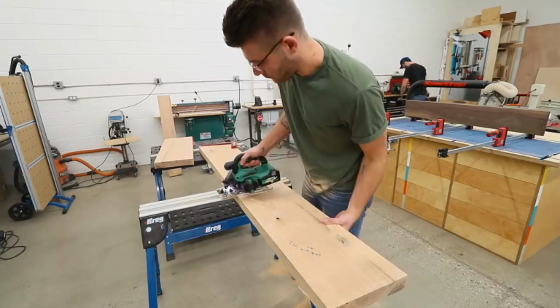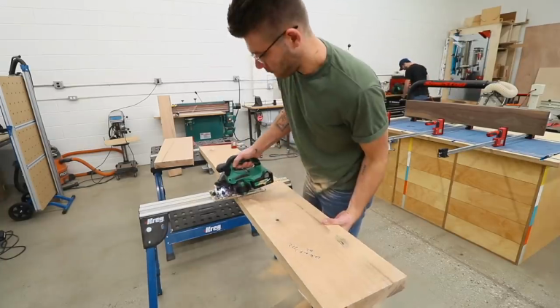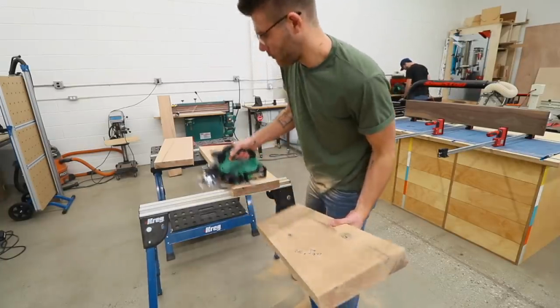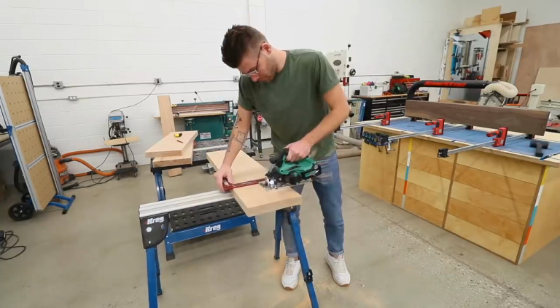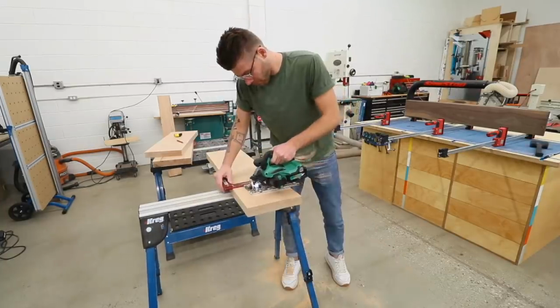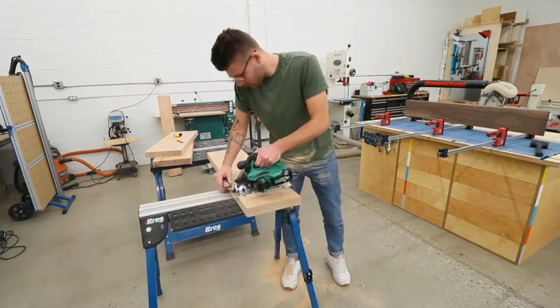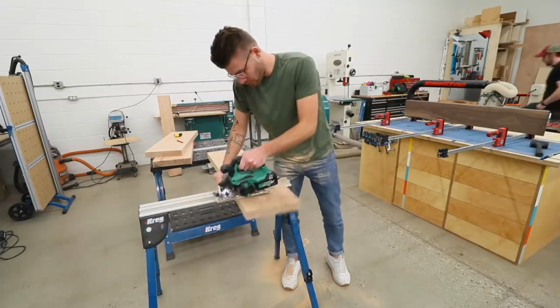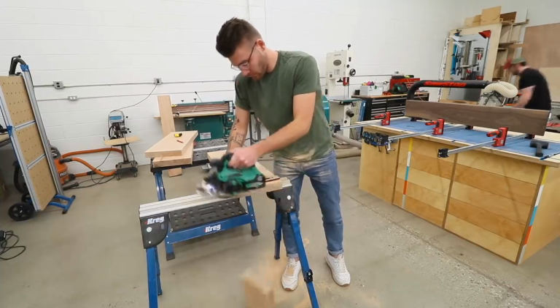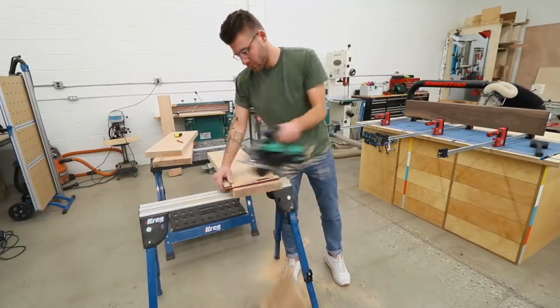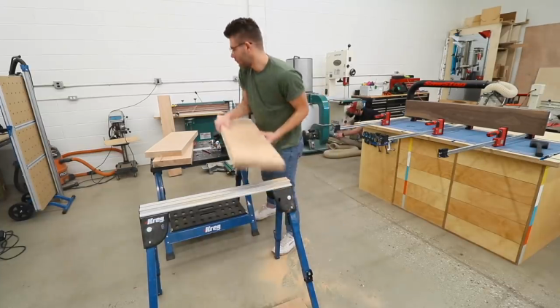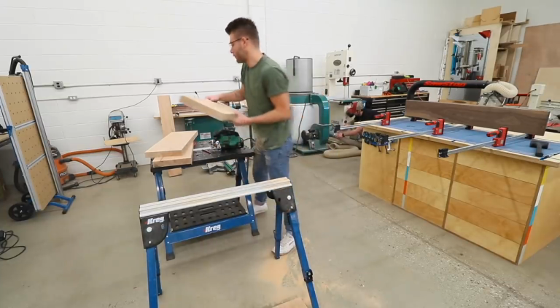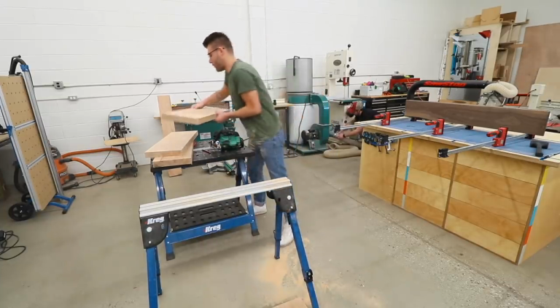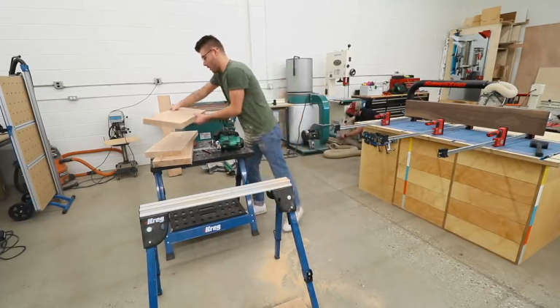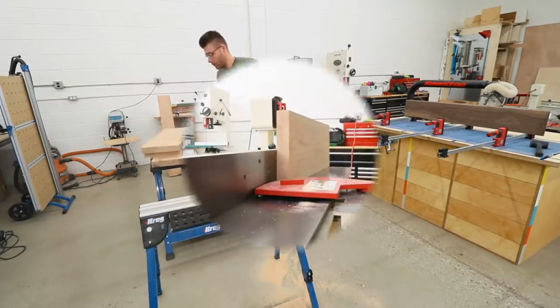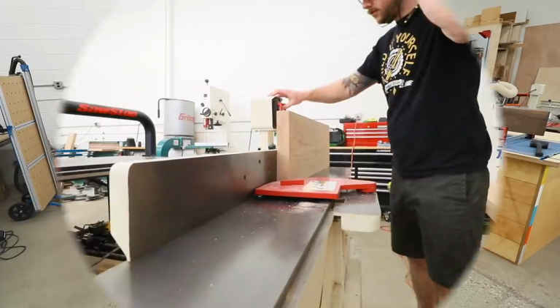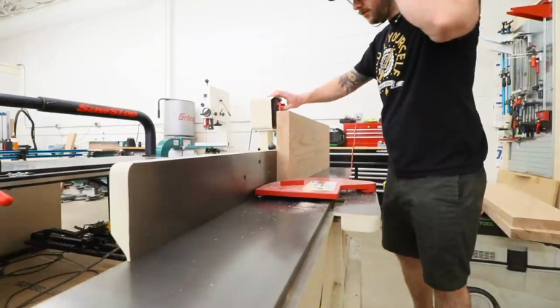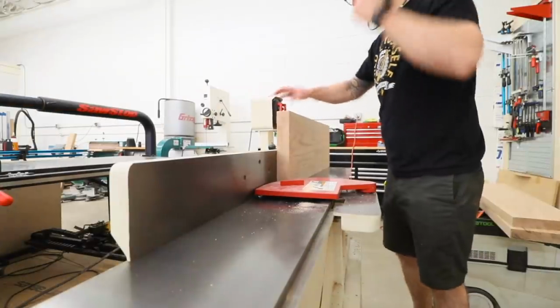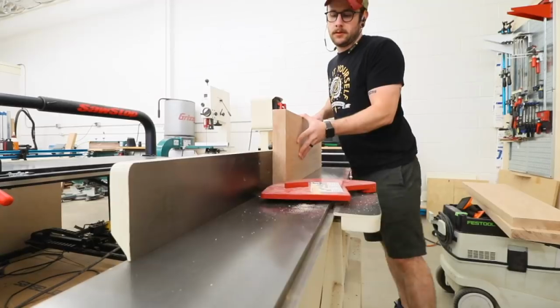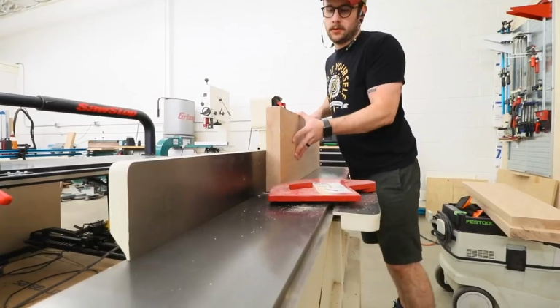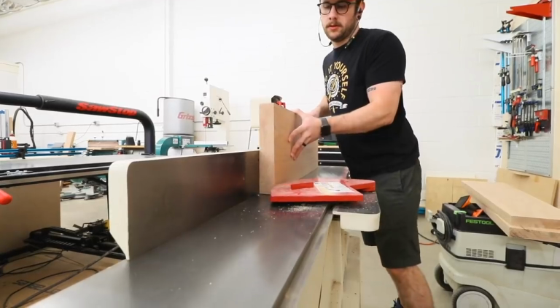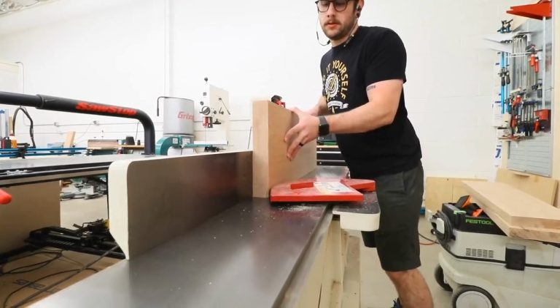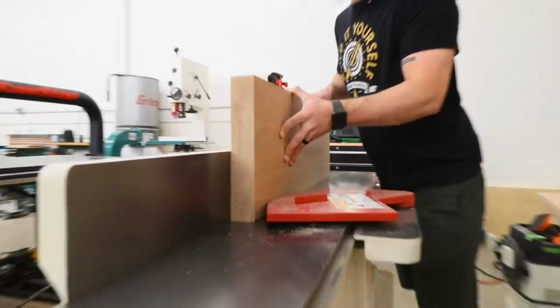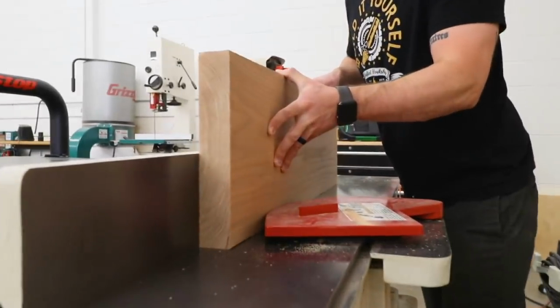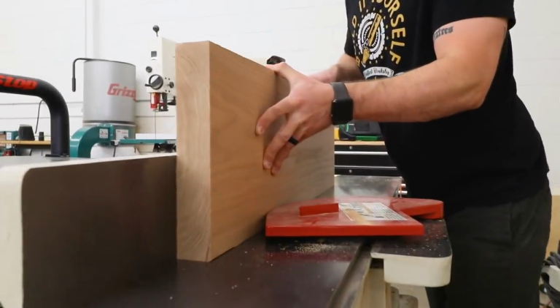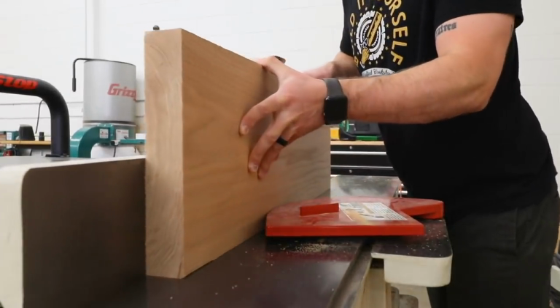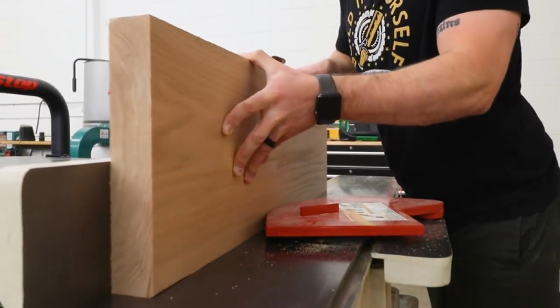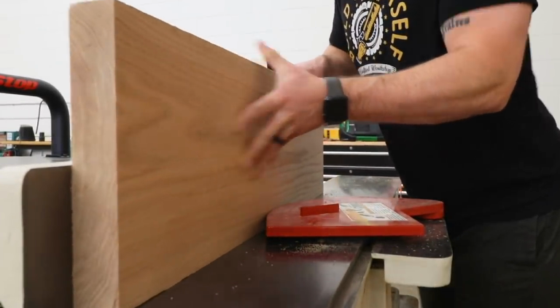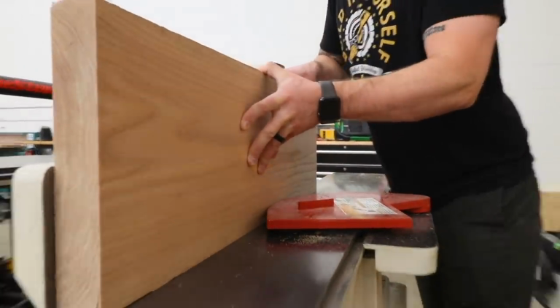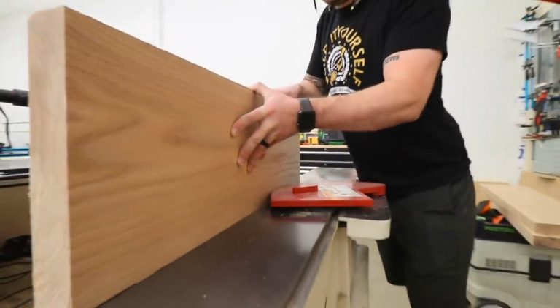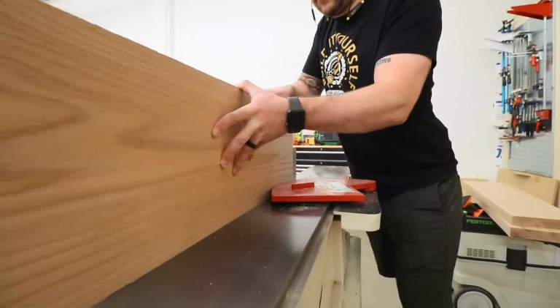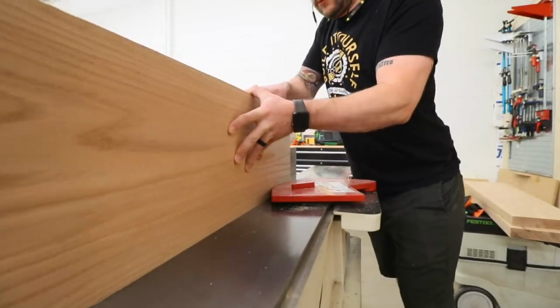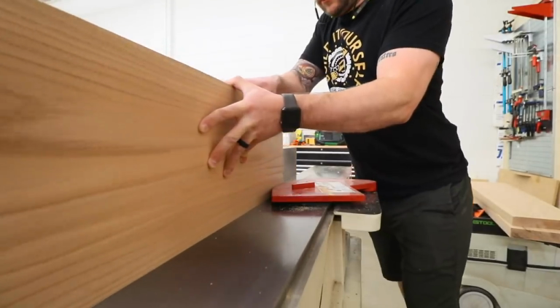What you've seen me do so far is cut this piece of 2-inch thick oak into three 31-inch long pieces. Eventually this is going to make a 30-inch wide tabletop because each of these boards are a little over 10 inches wide.